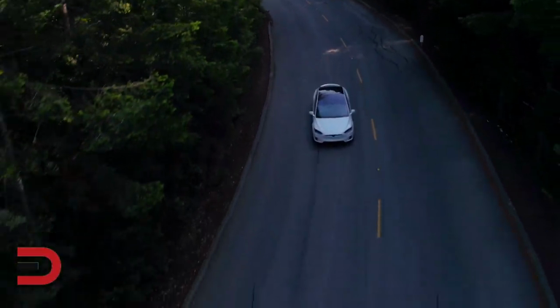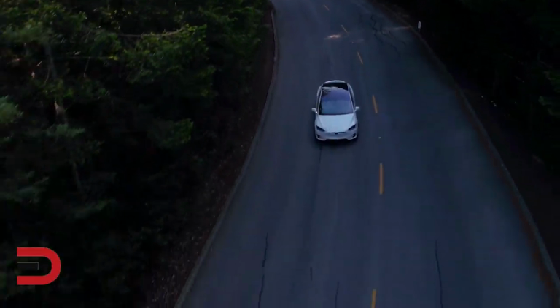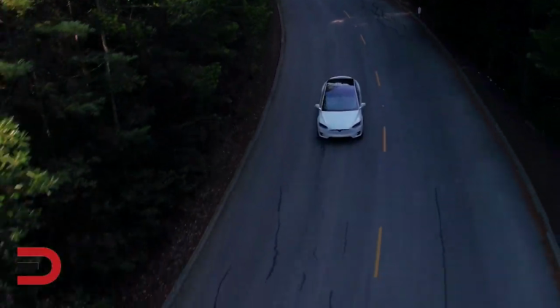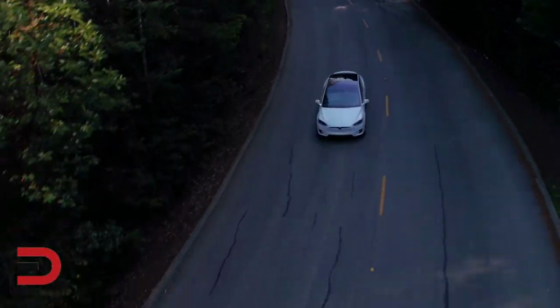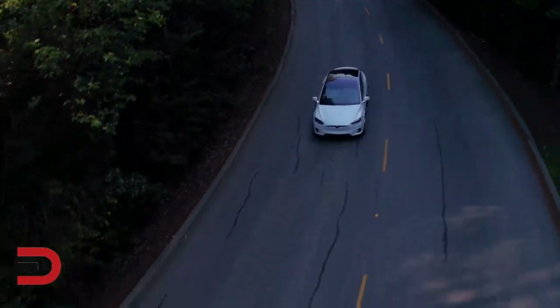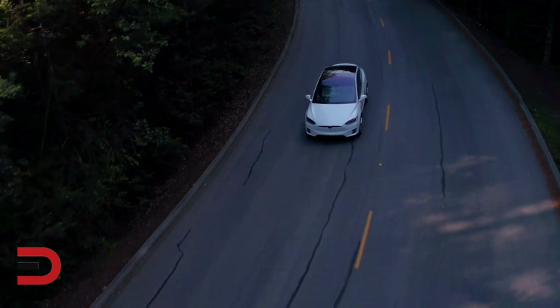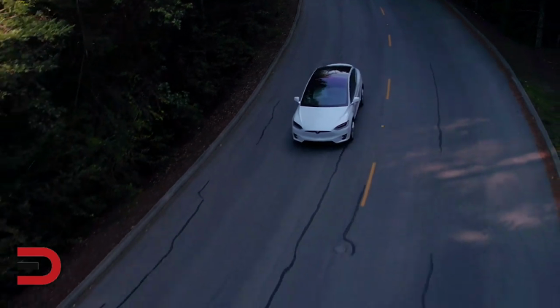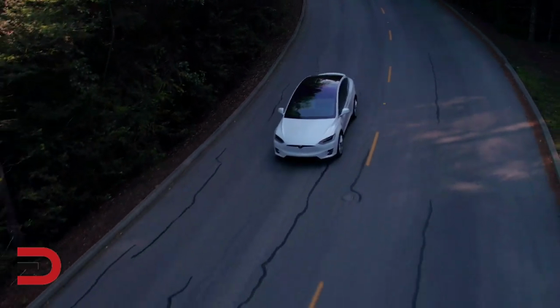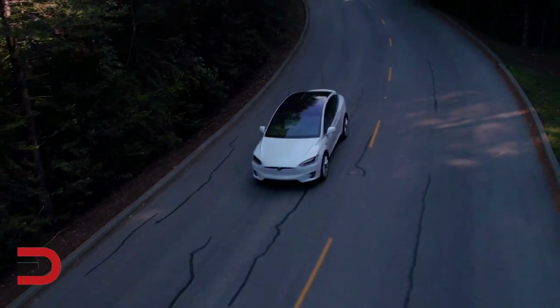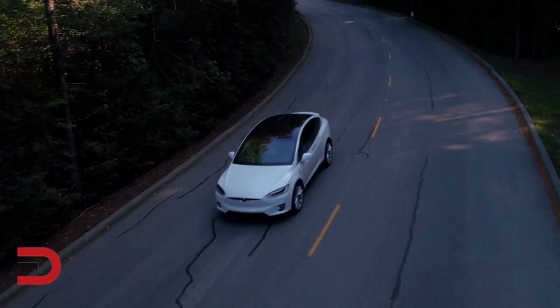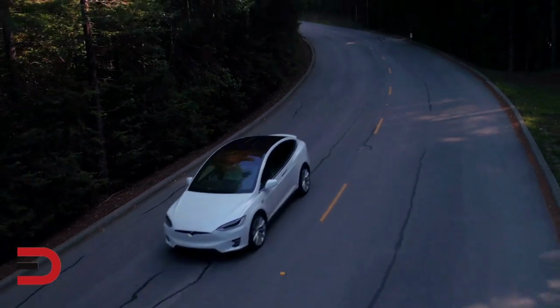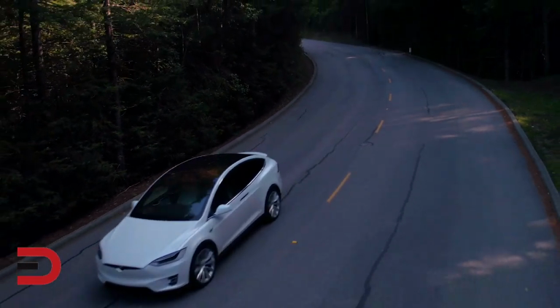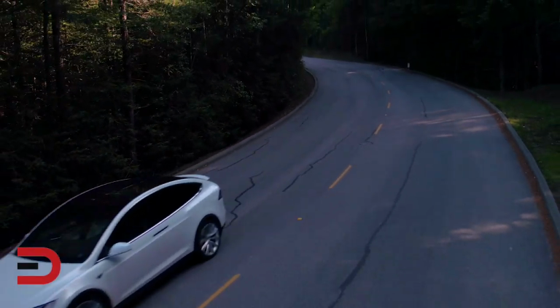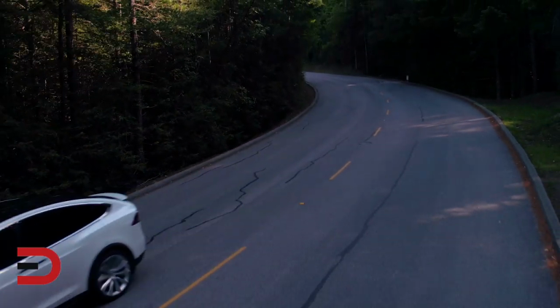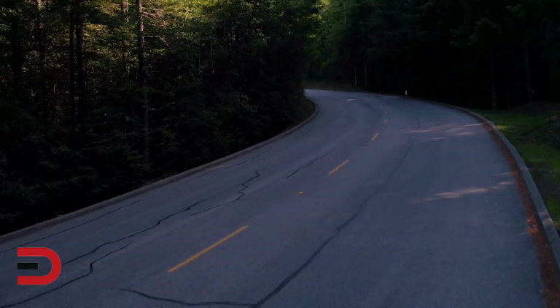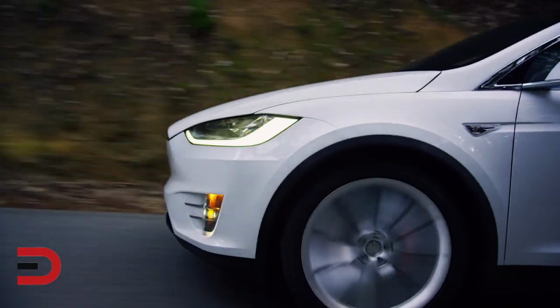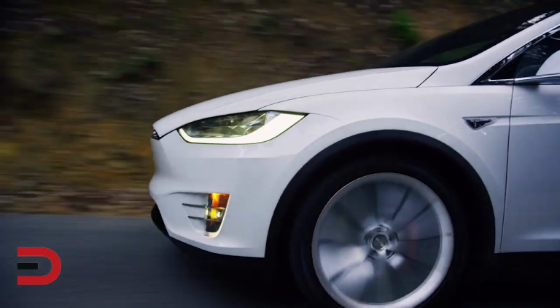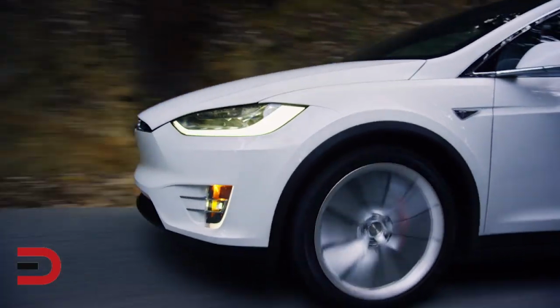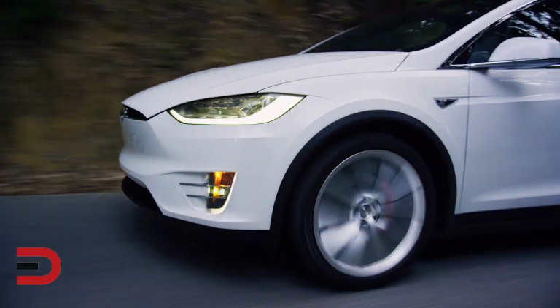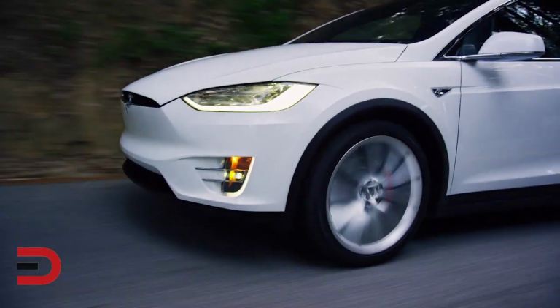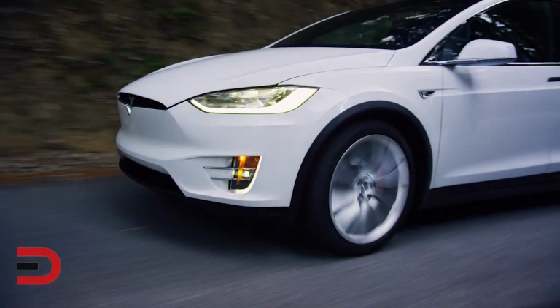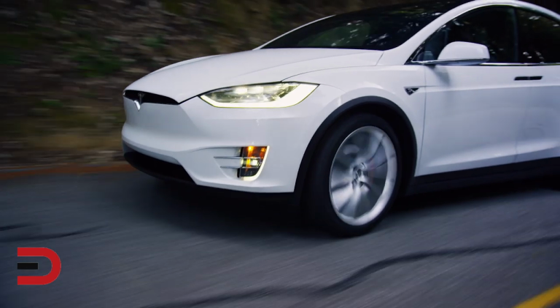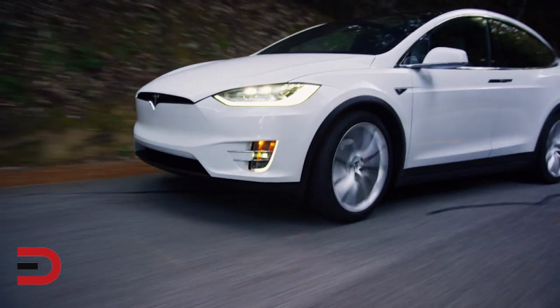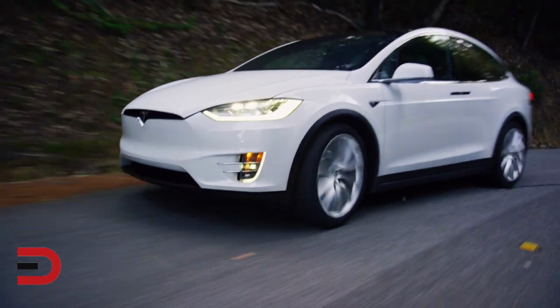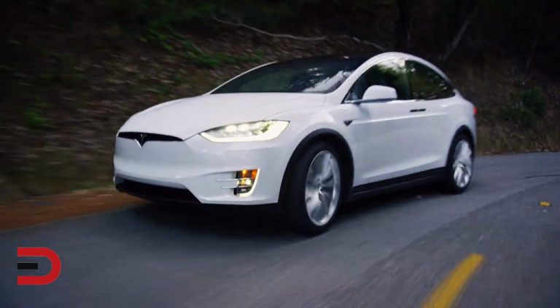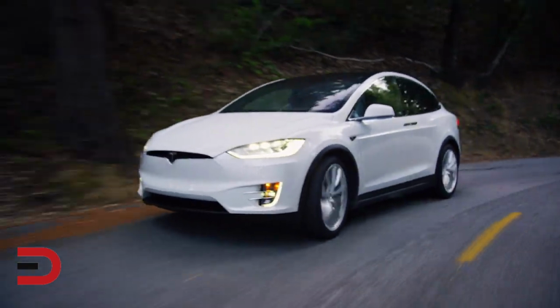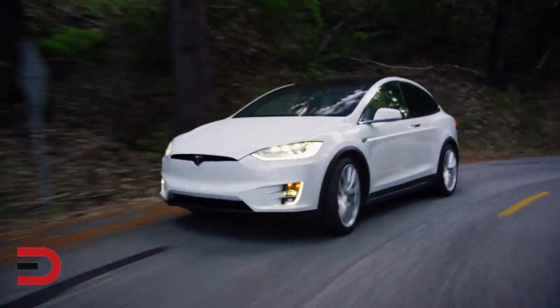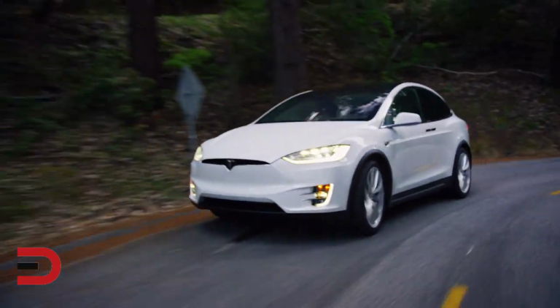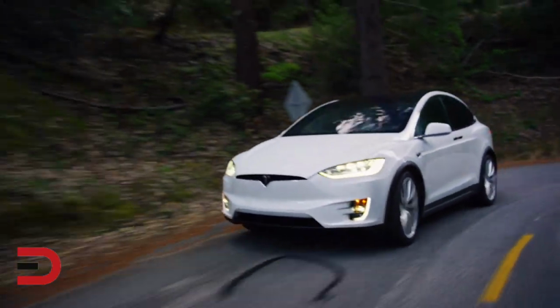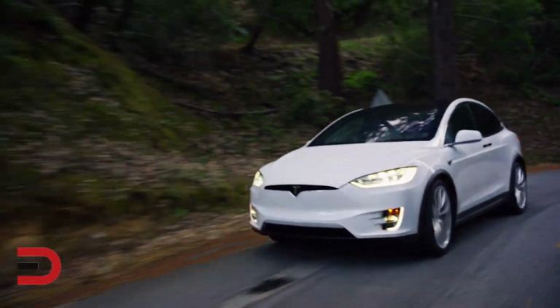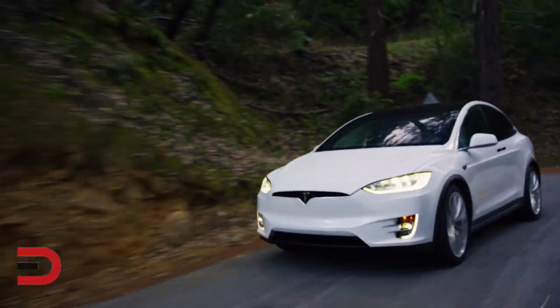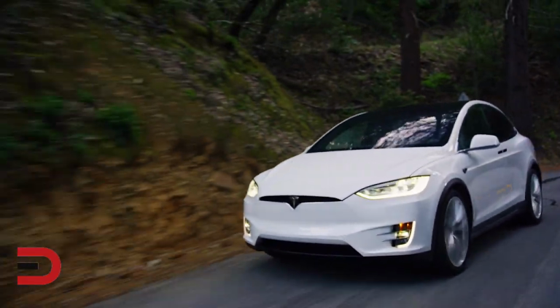Here's the fix: dealers will inspect and replace the aluminum bolts with coated steel bolts and apply a sealant to prevent corrosion. This repair will be performed free of charge.